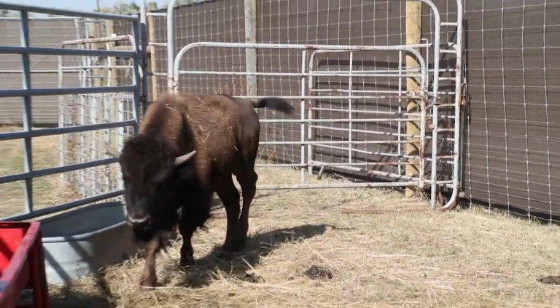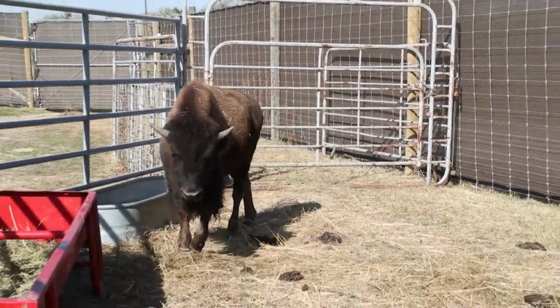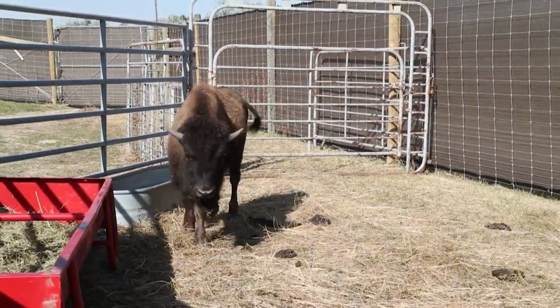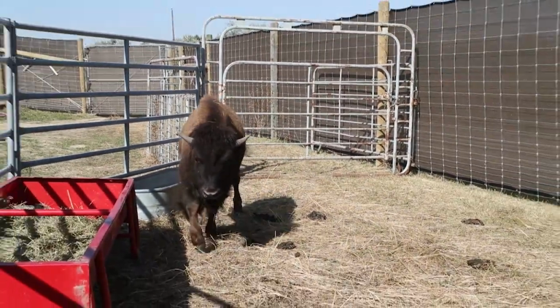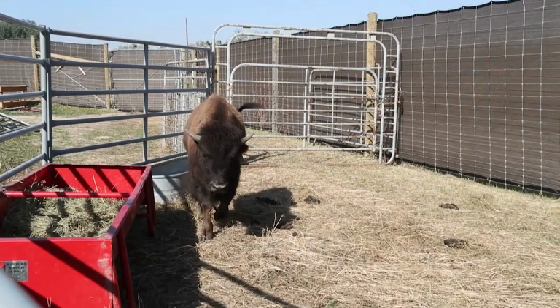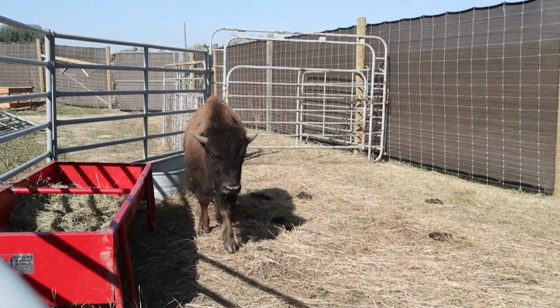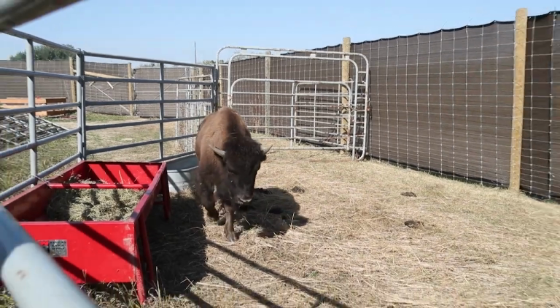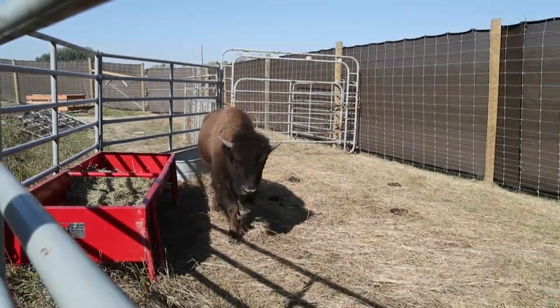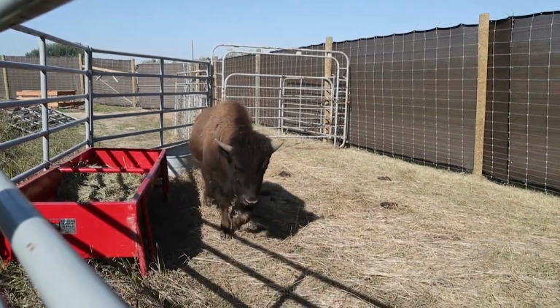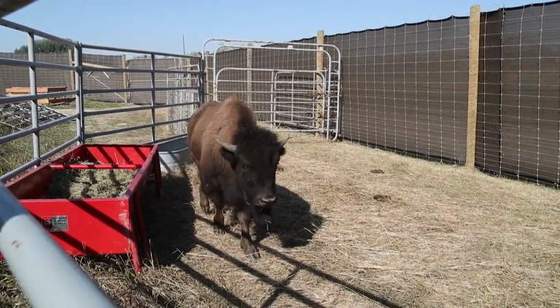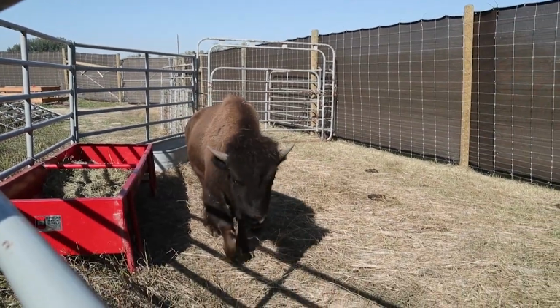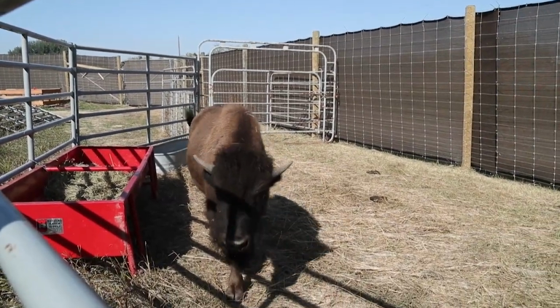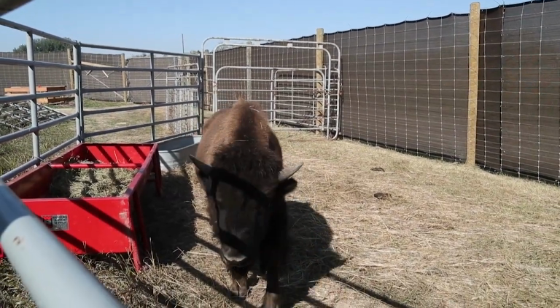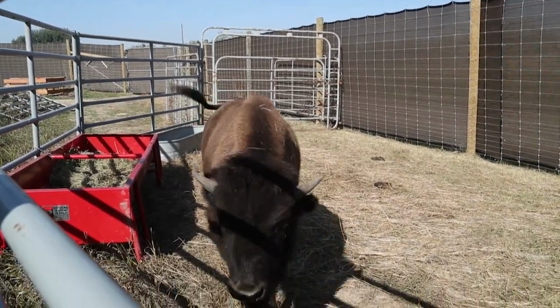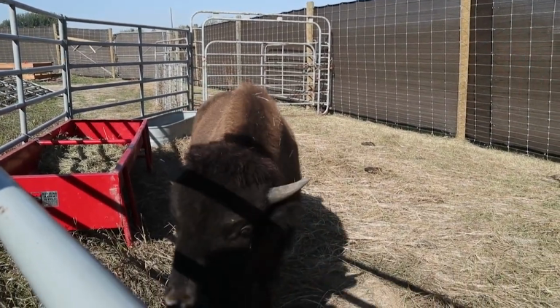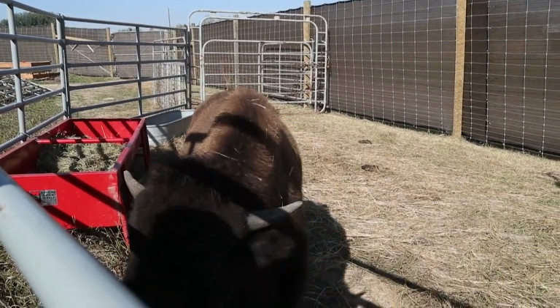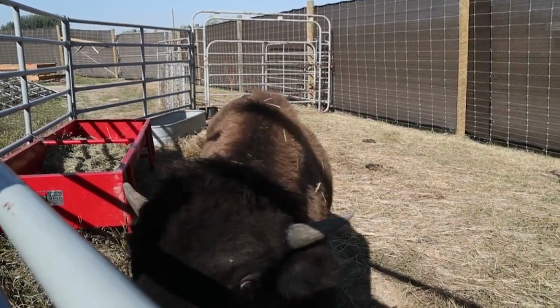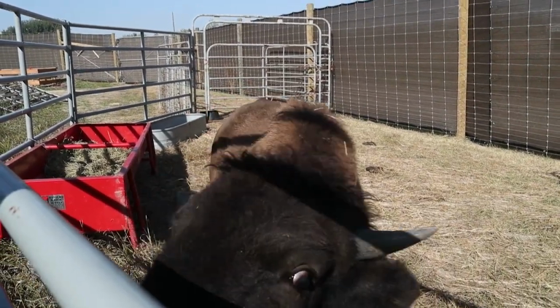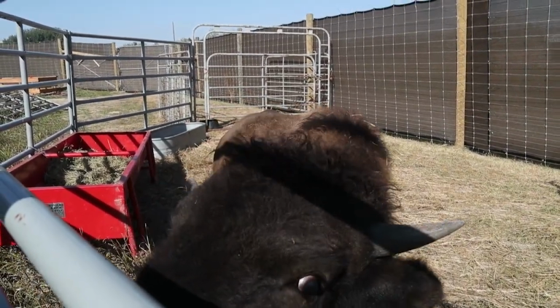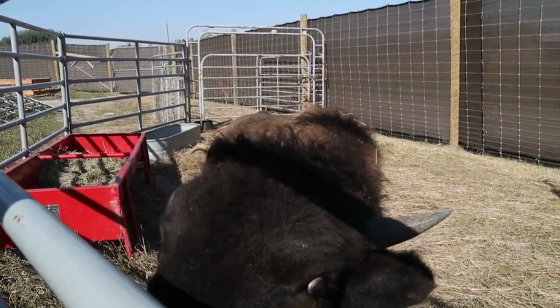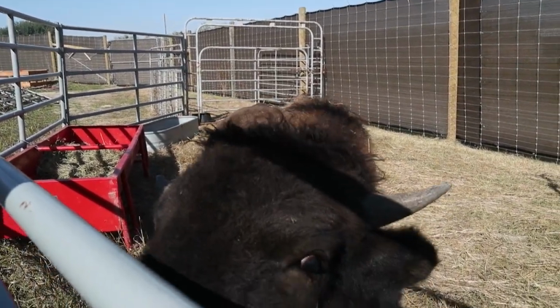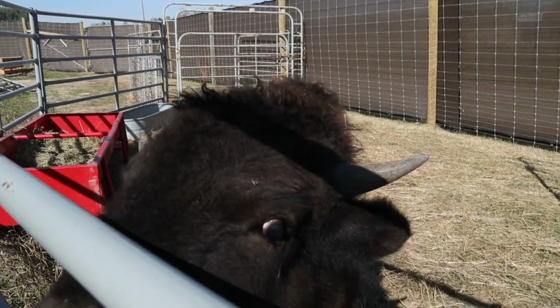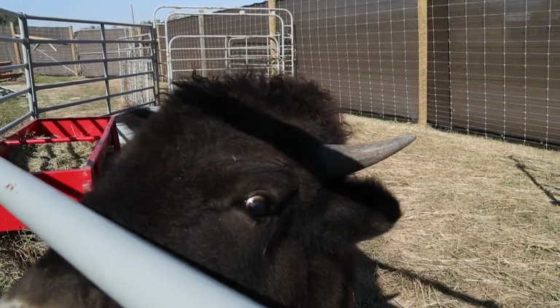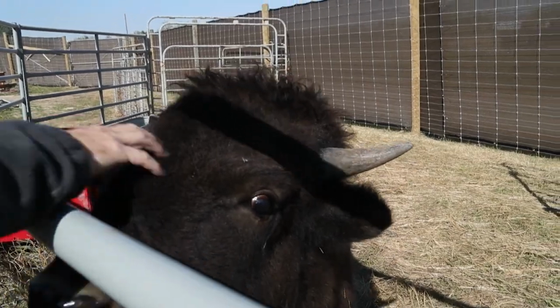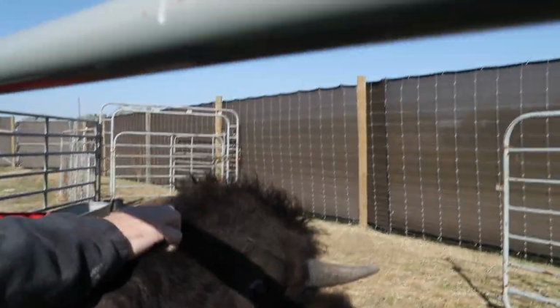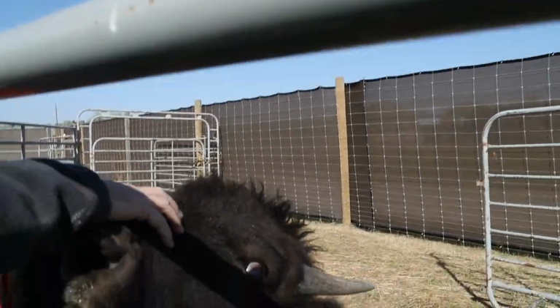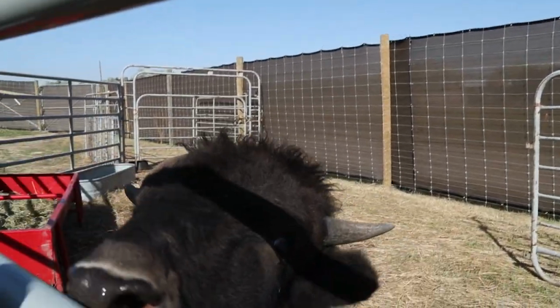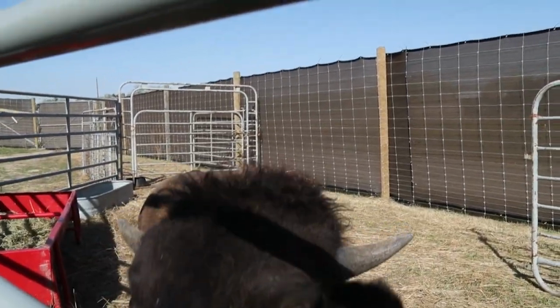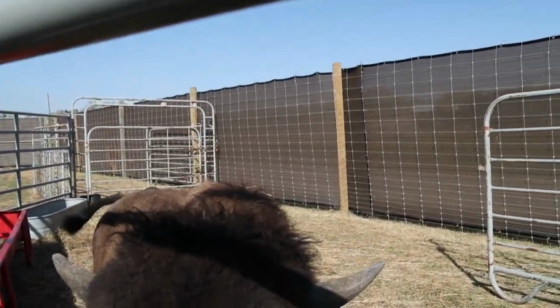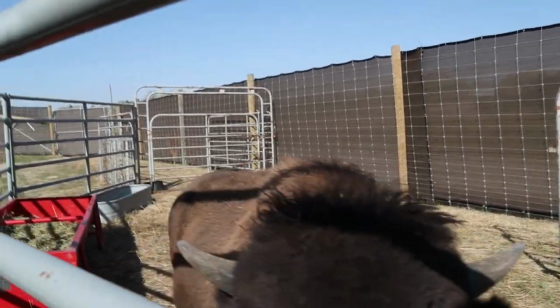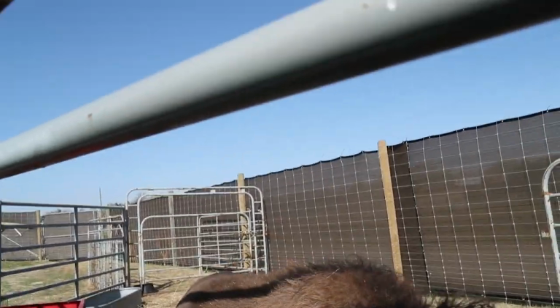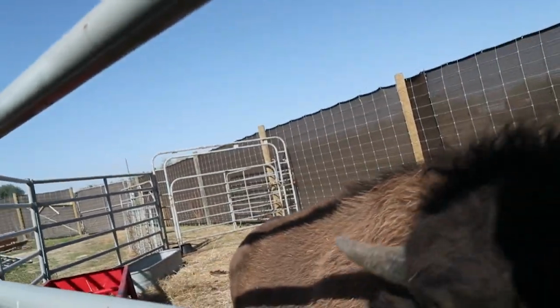Of course, you've noticed those horns — and as you know, those are horns, not antlers, so they're stuck in his head. He's not going to lose those like a deer does at the end of the season. They're always going to be part of that skull.